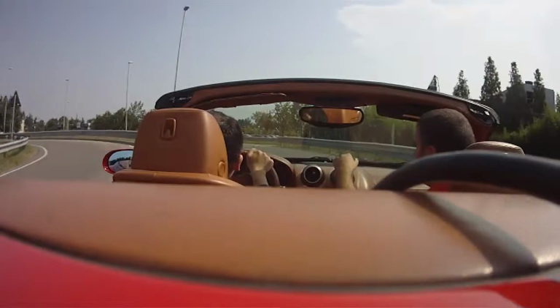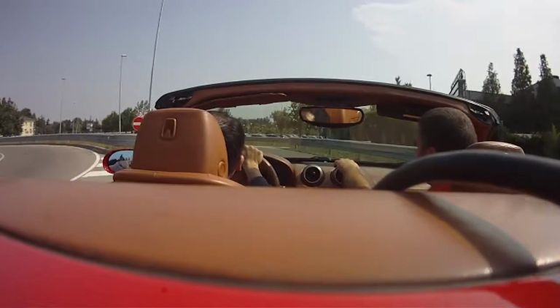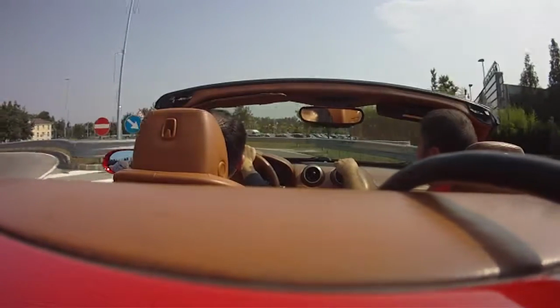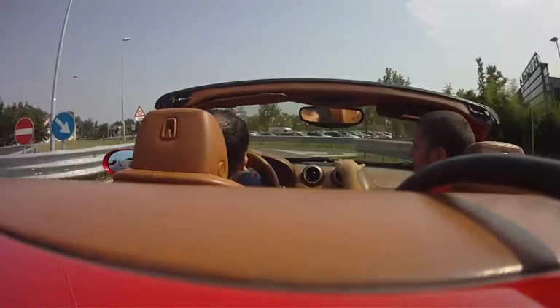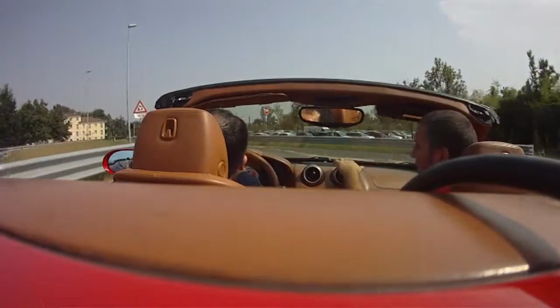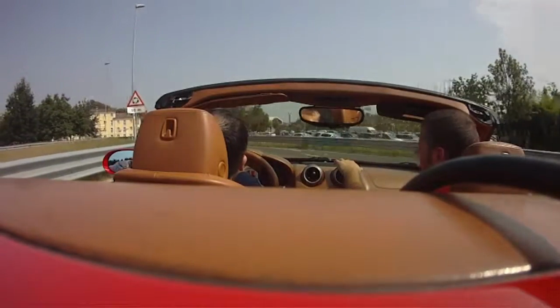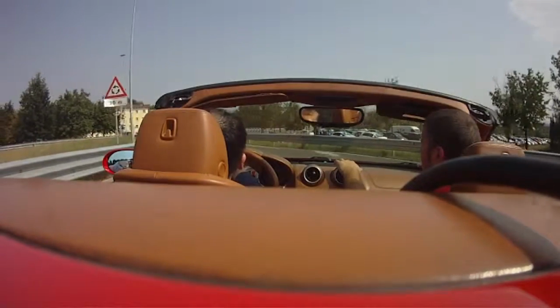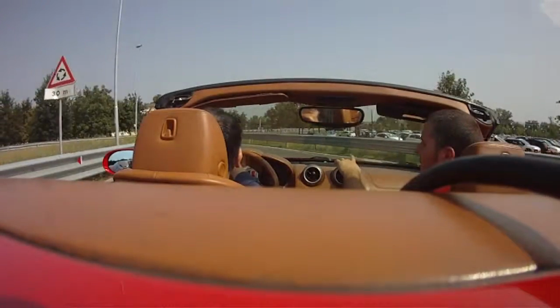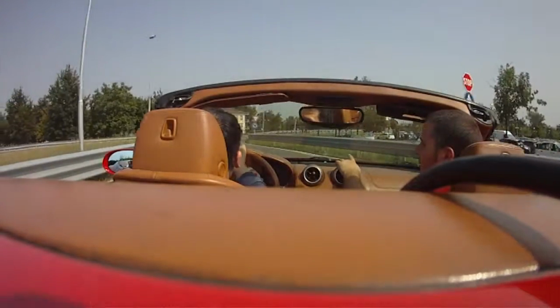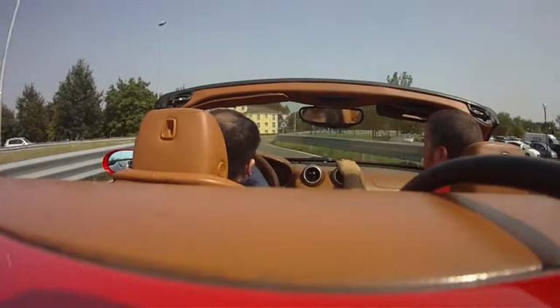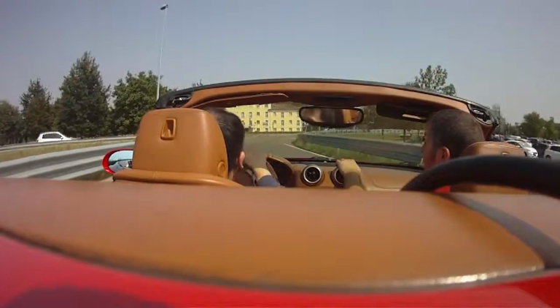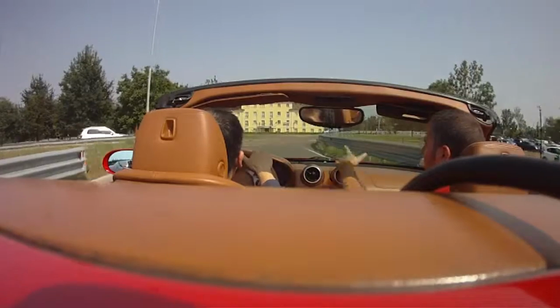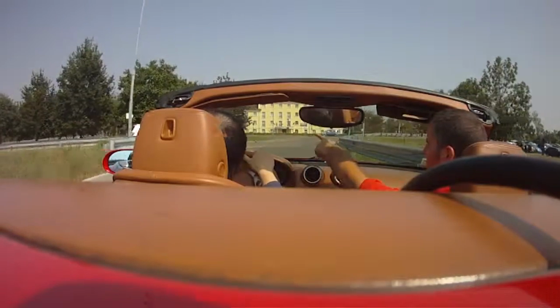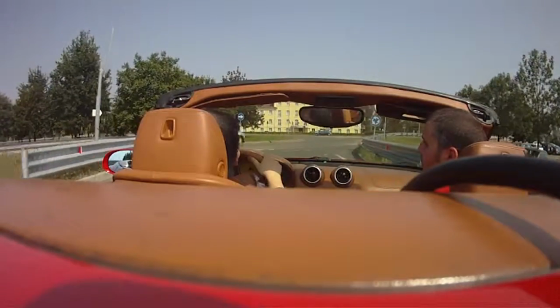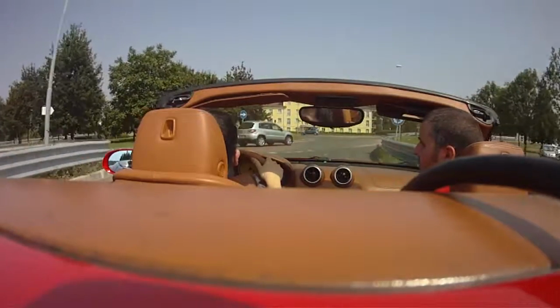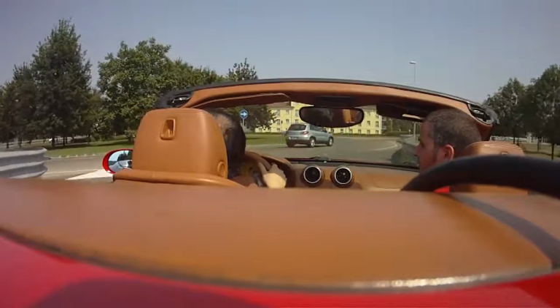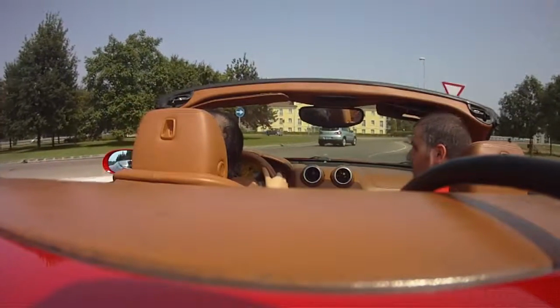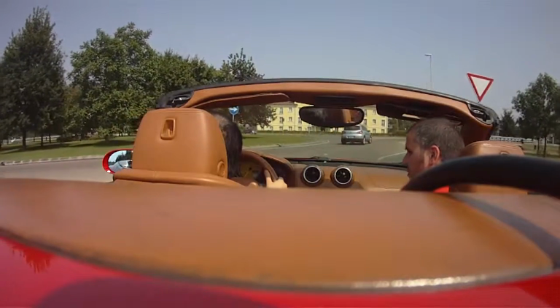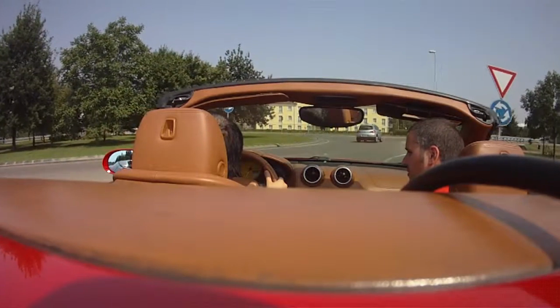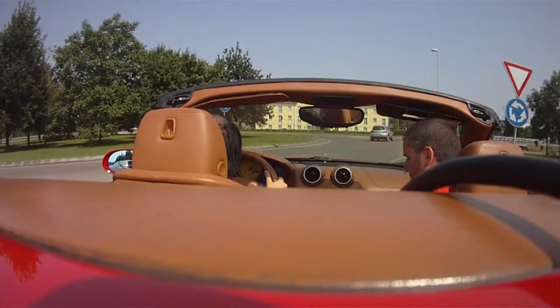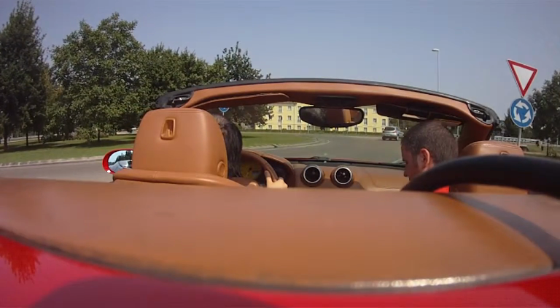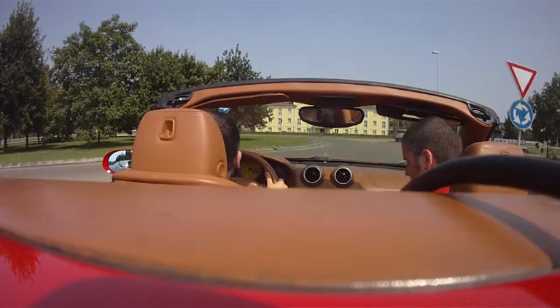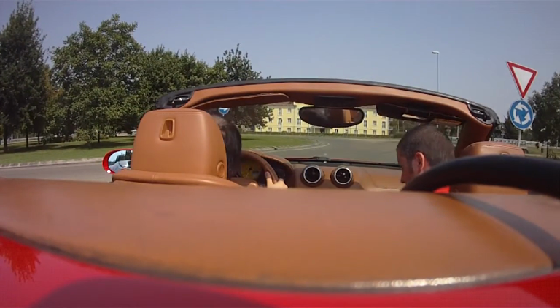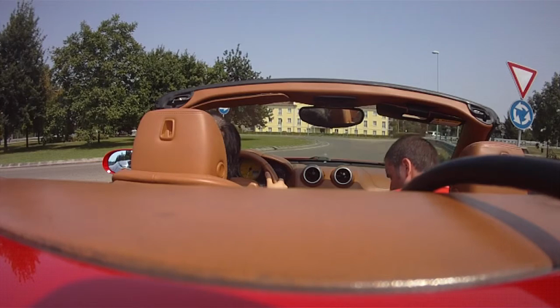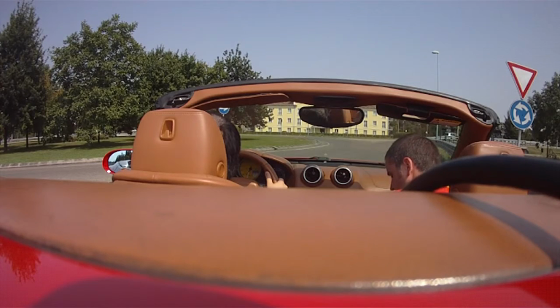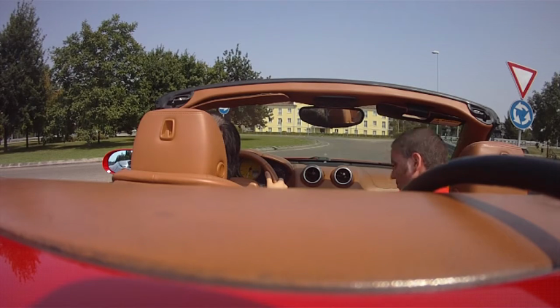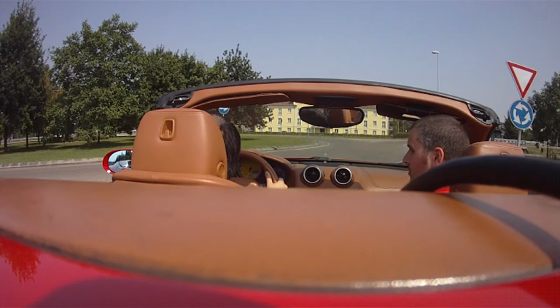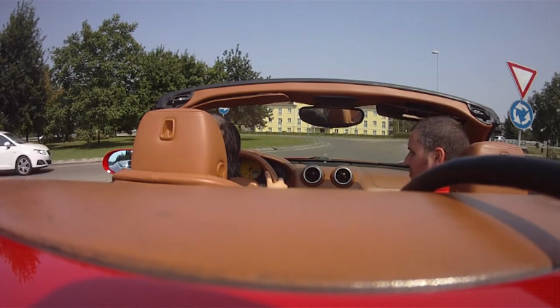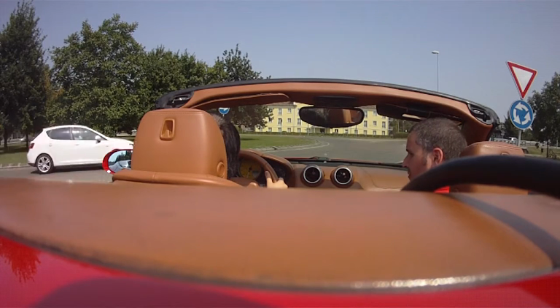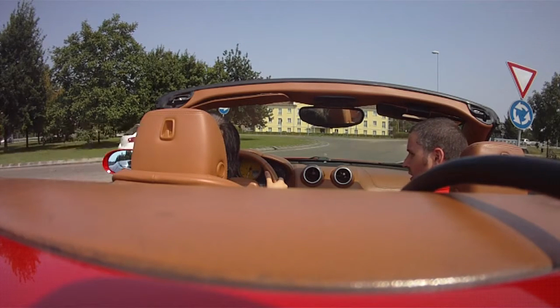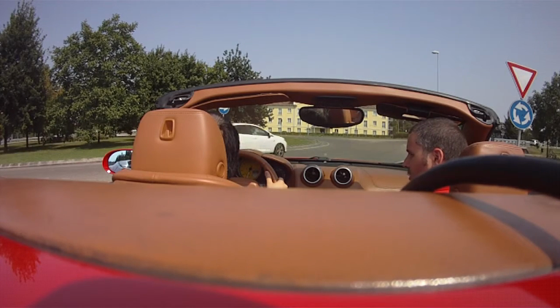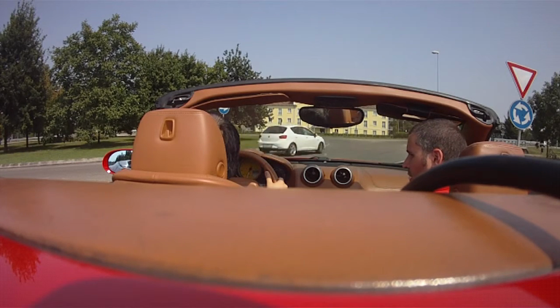We go to the roundabout and then we take the second exit. Yeah, second exit — which is straight ahead. It's over there. So nice weather. After this one, we can go.